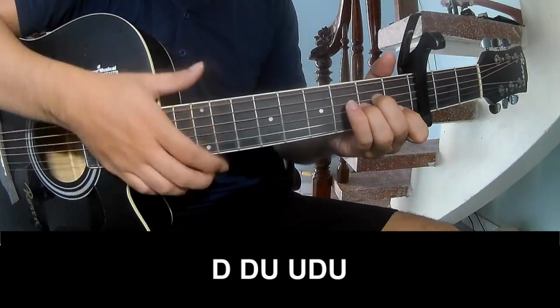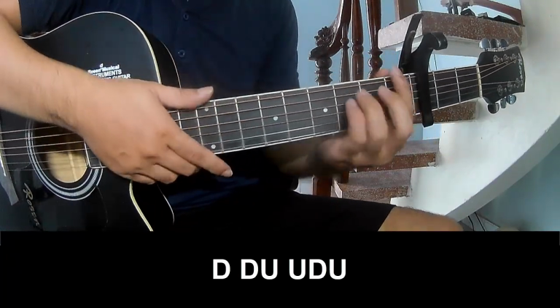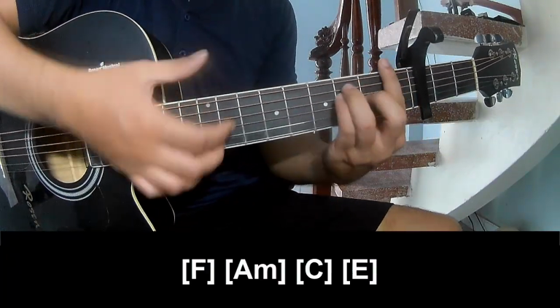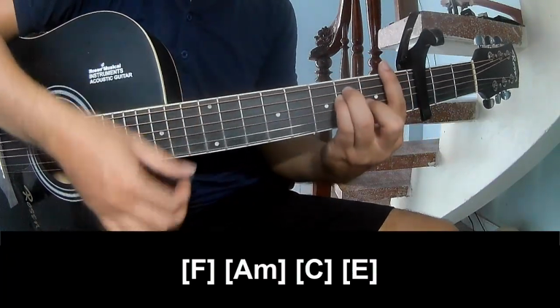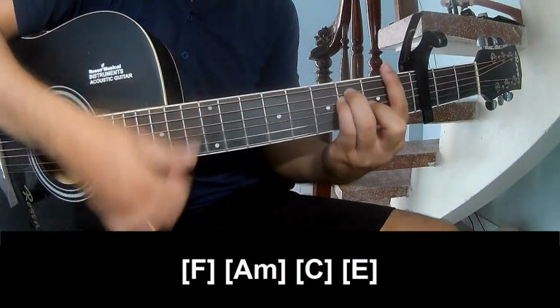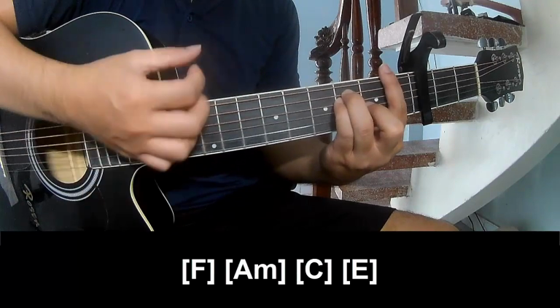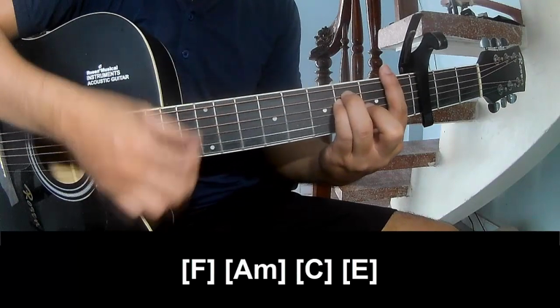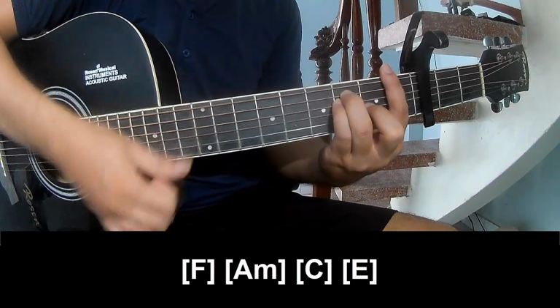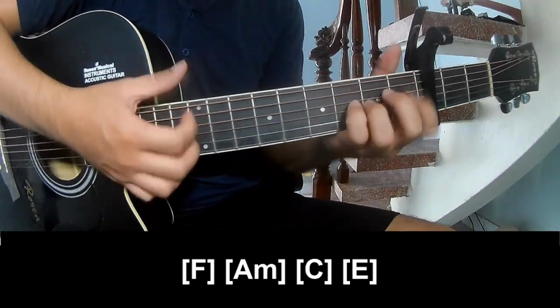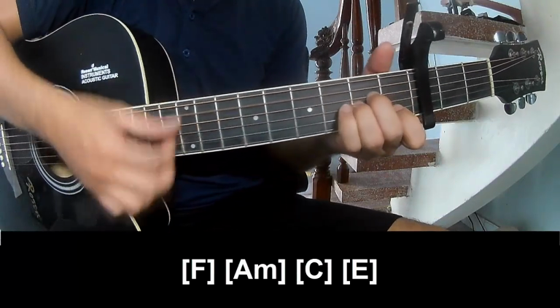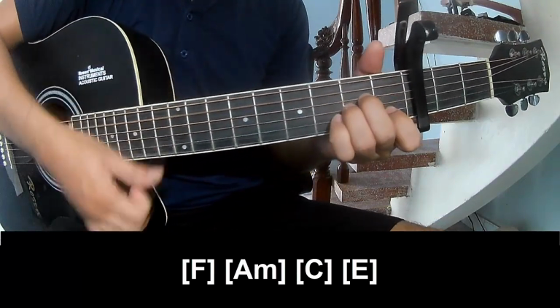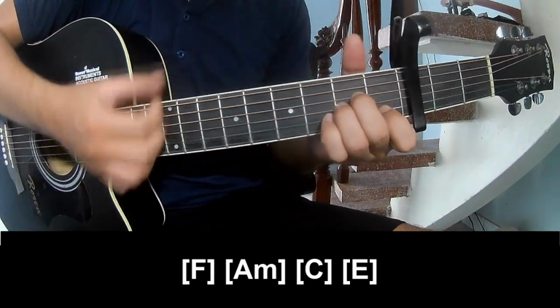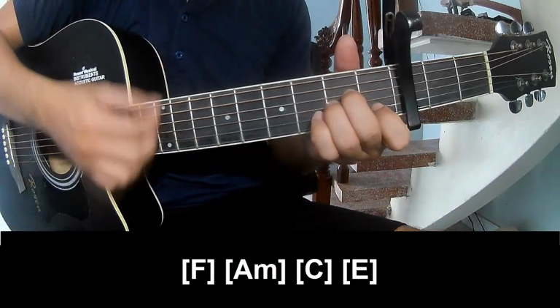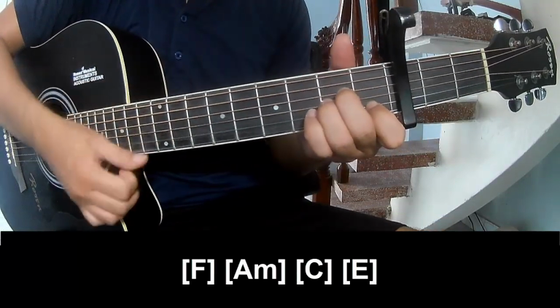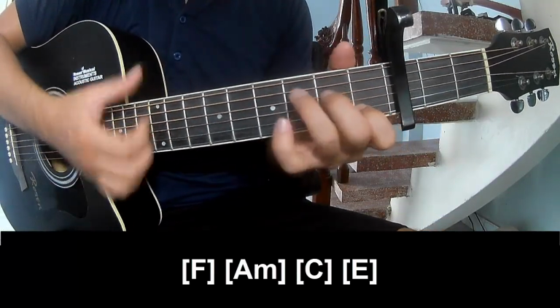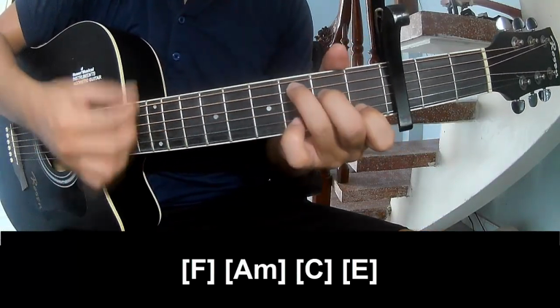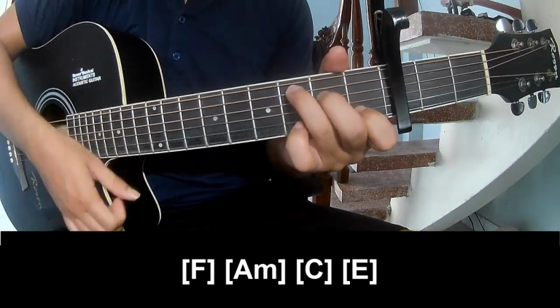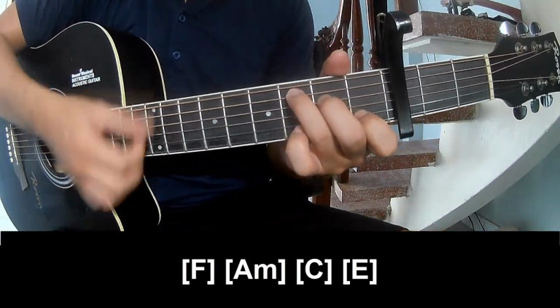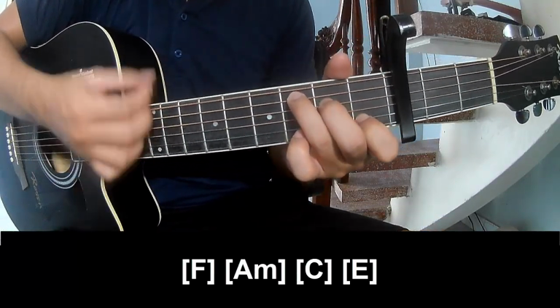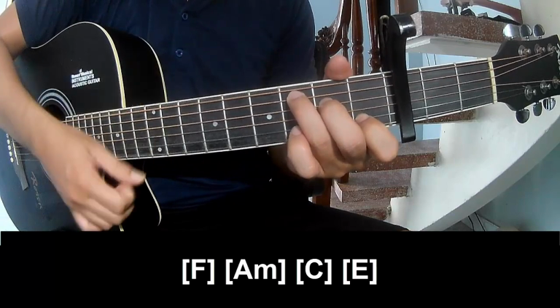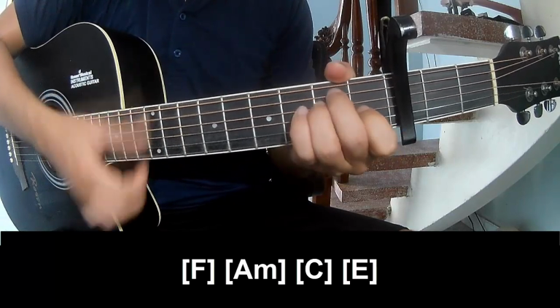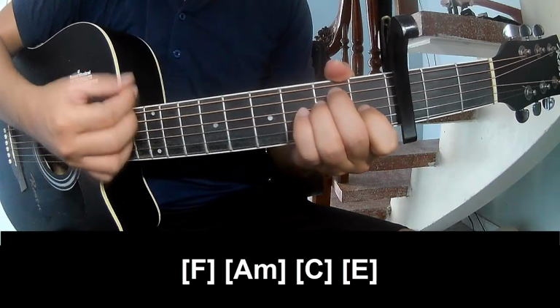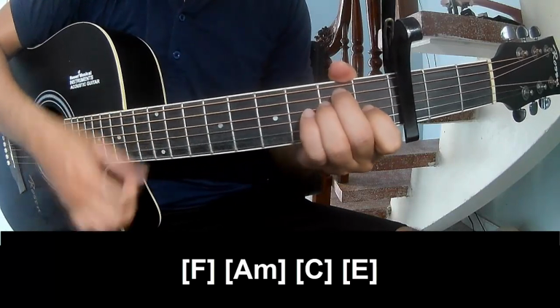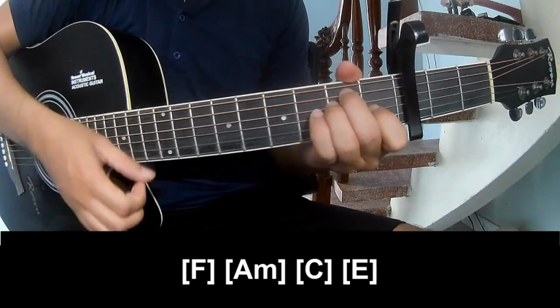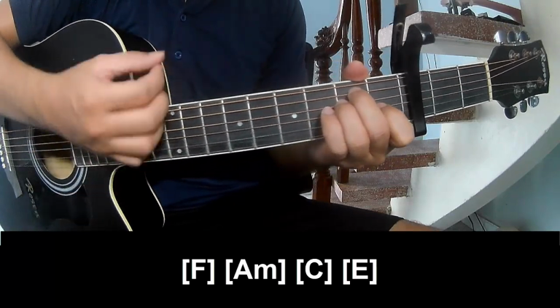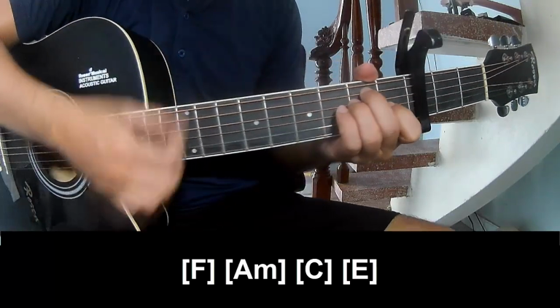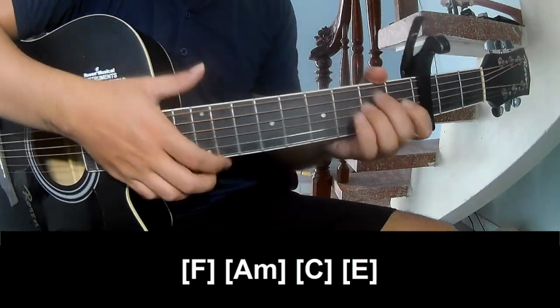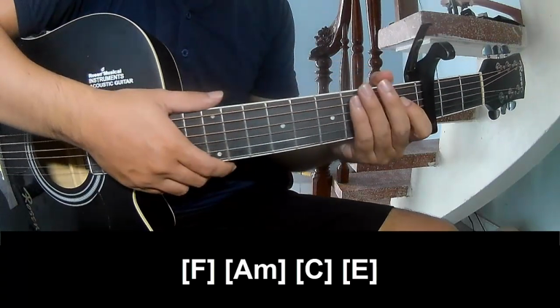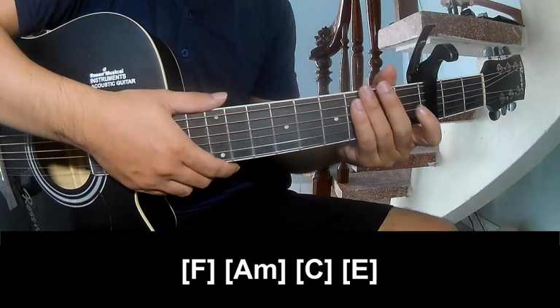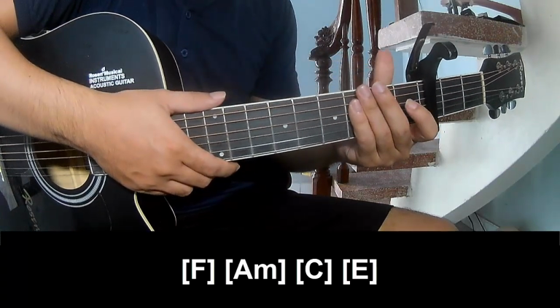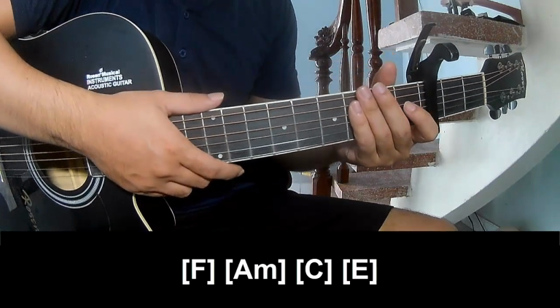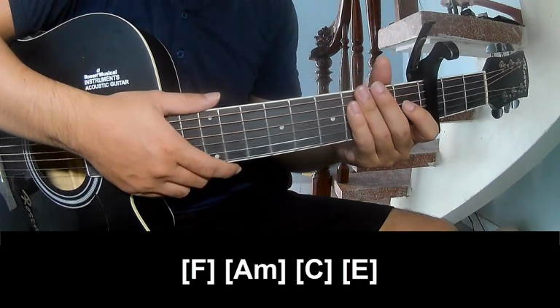And play long F, A, C, and E. And his strum is the same way for the track.